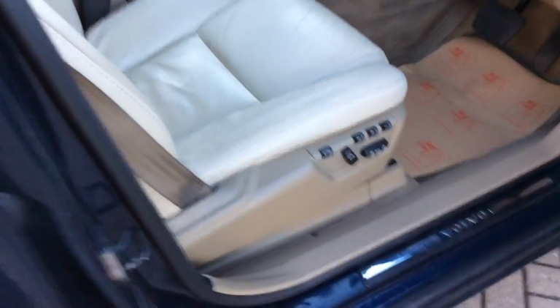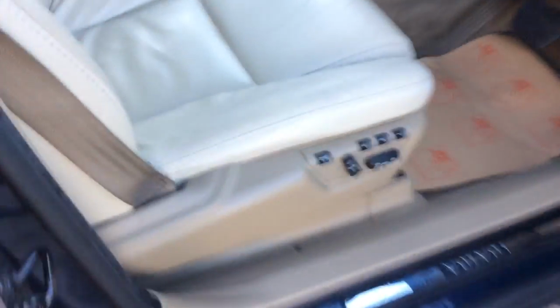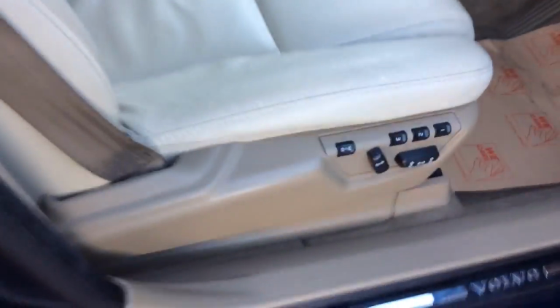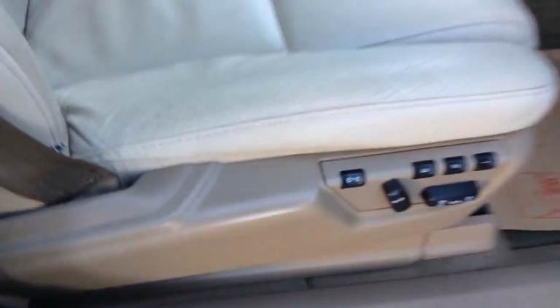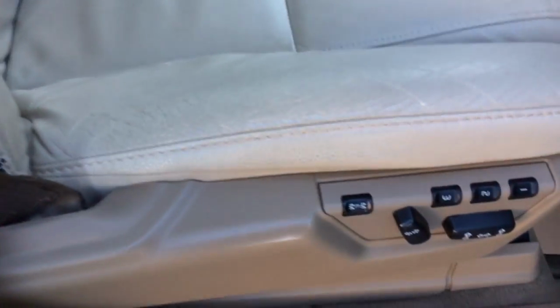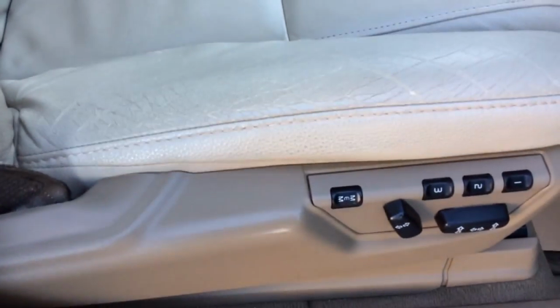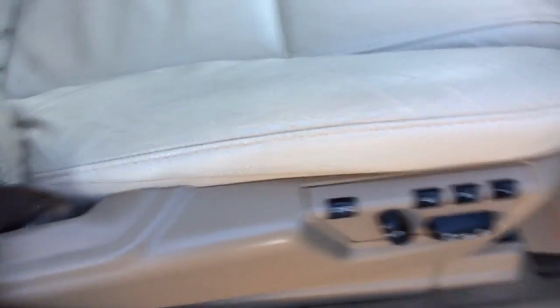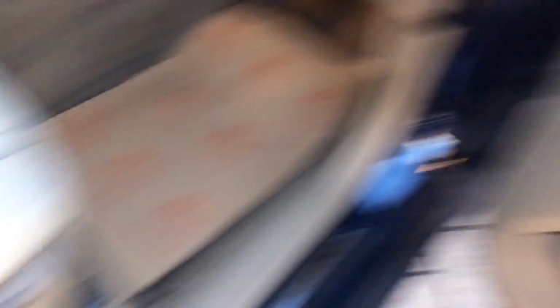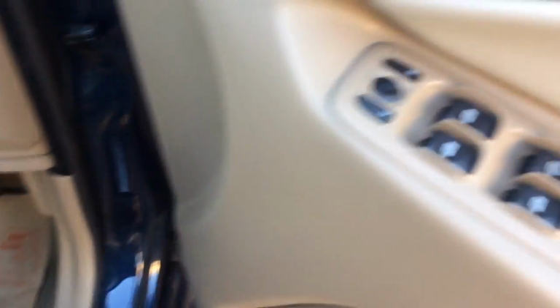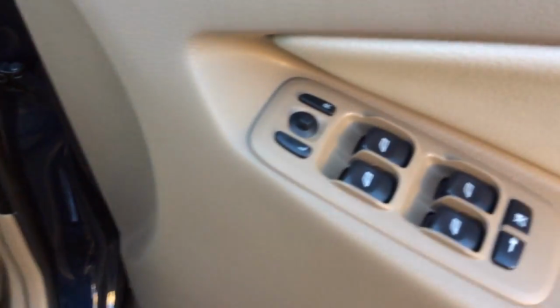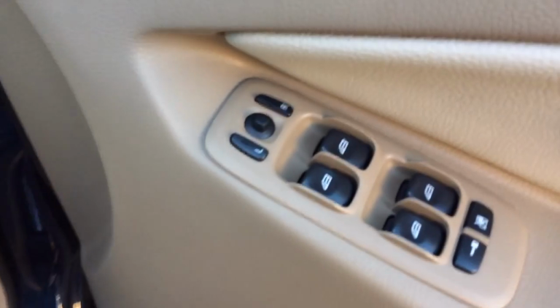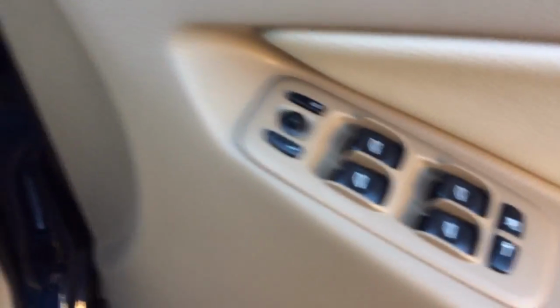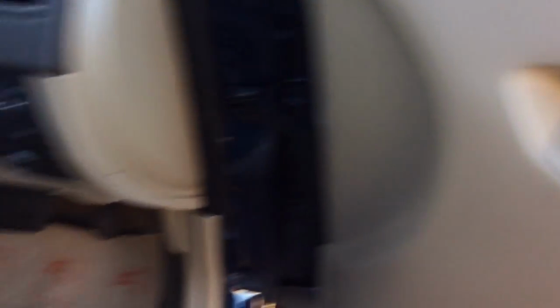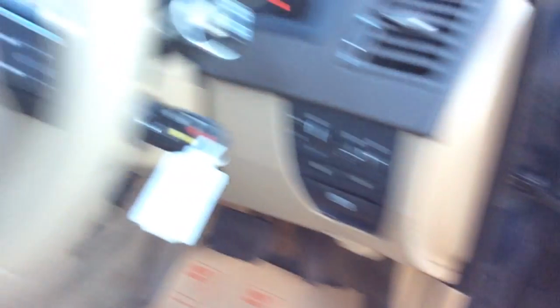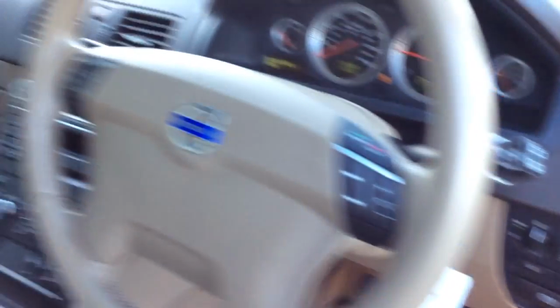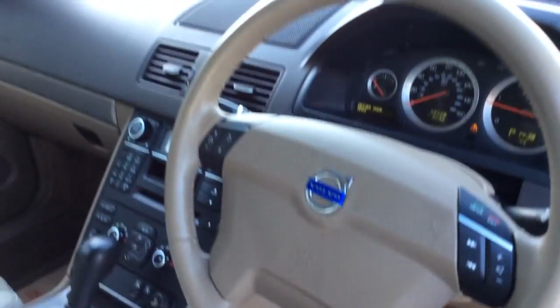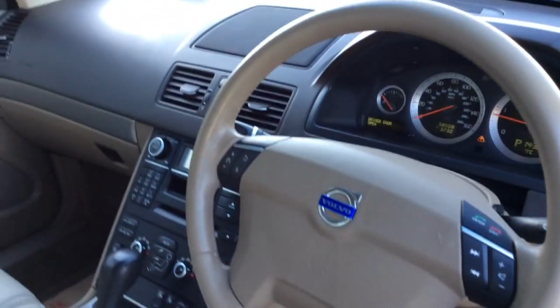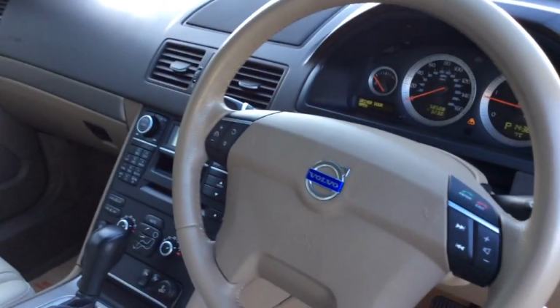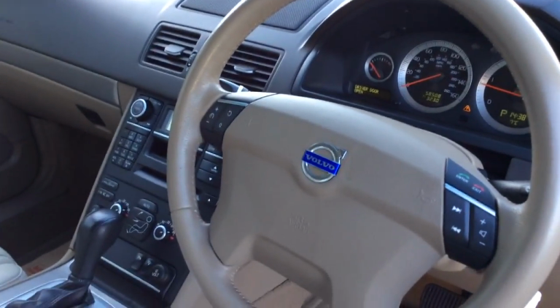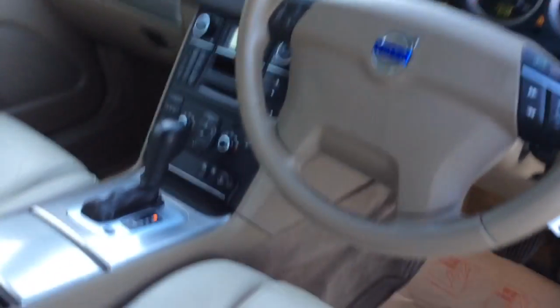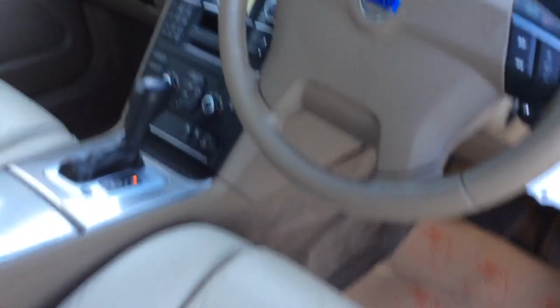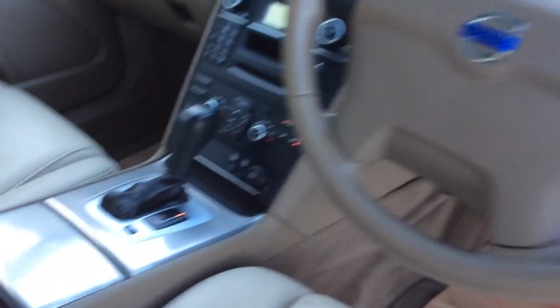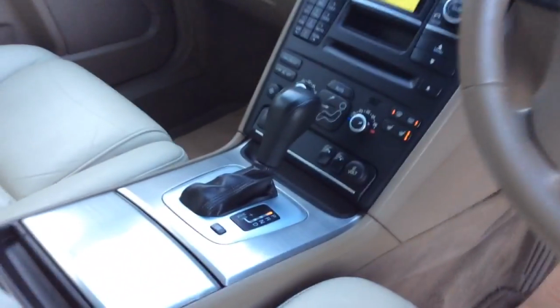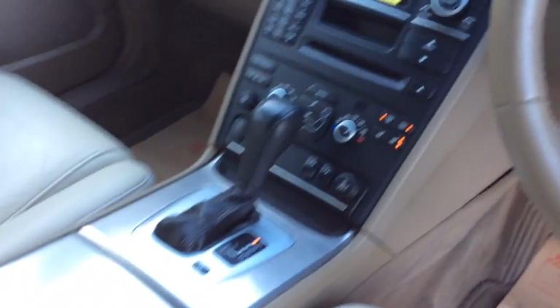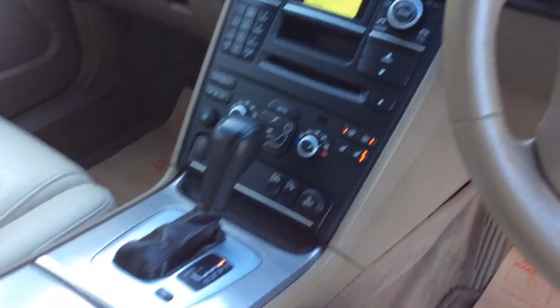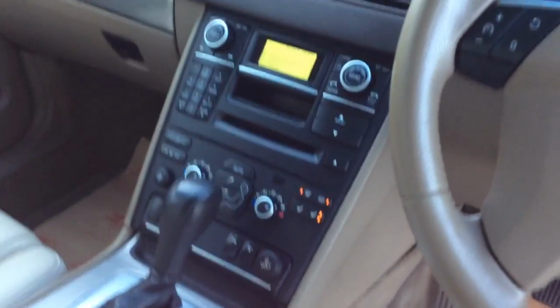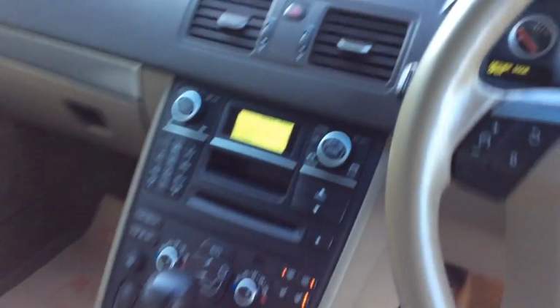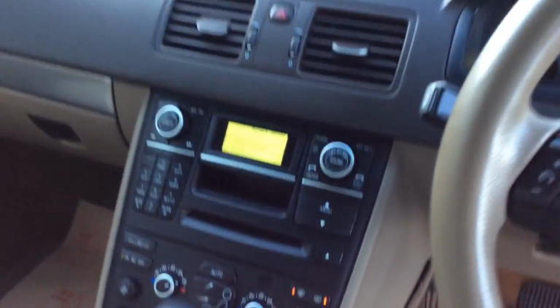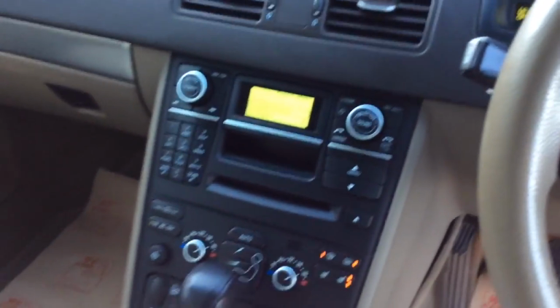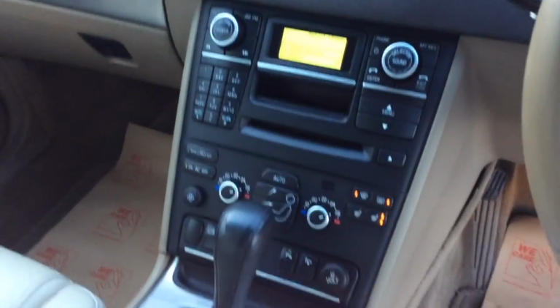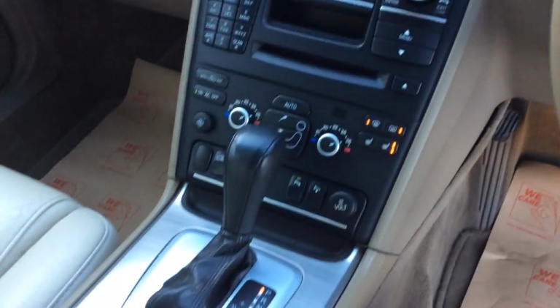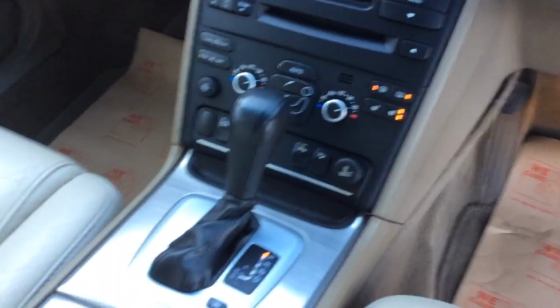Electric front seats with 3 memory positions for the driver. All around electric windows and electric door mirrors. Cruise control and Bluetooth on your steering wheel. Heated front seats and your standard radio there as well.